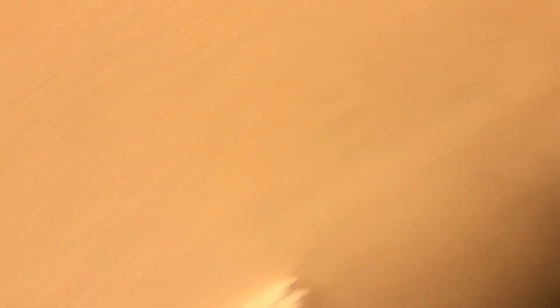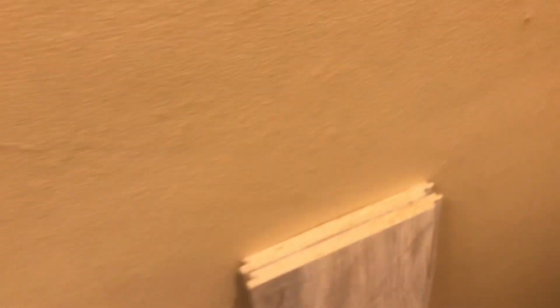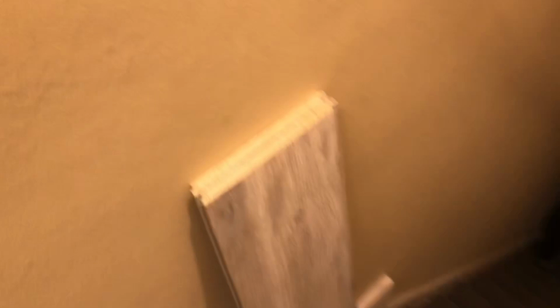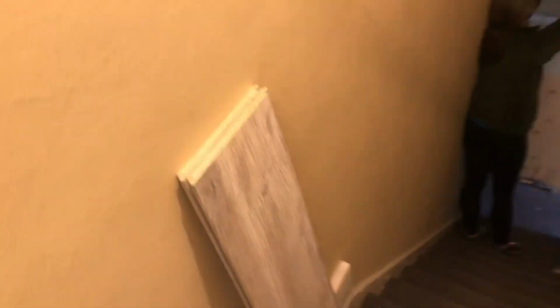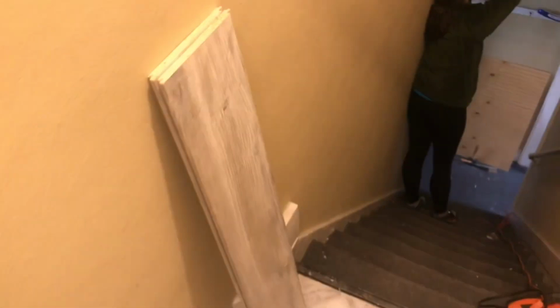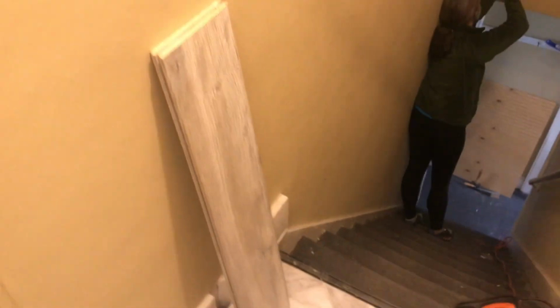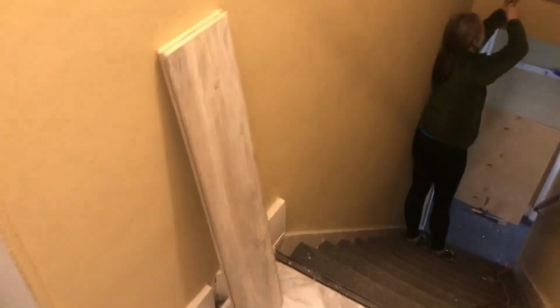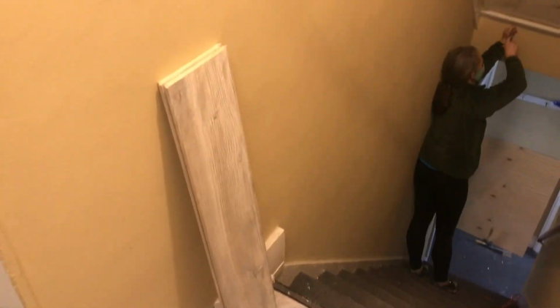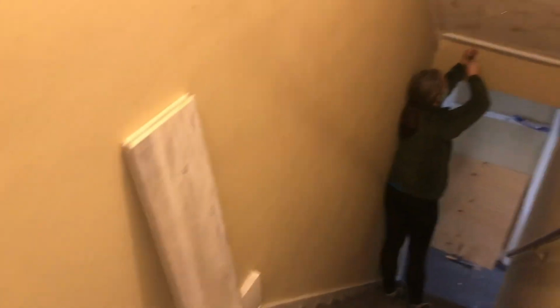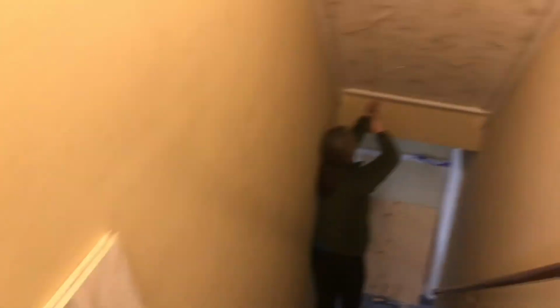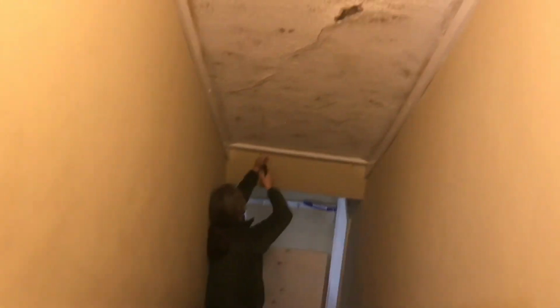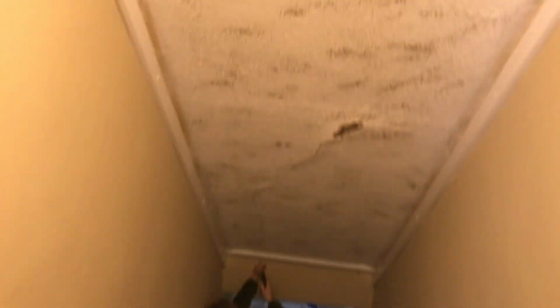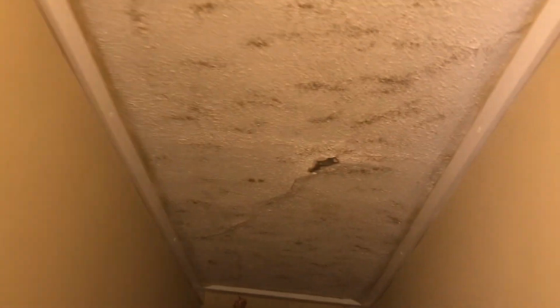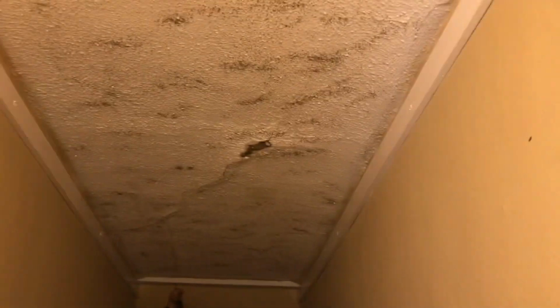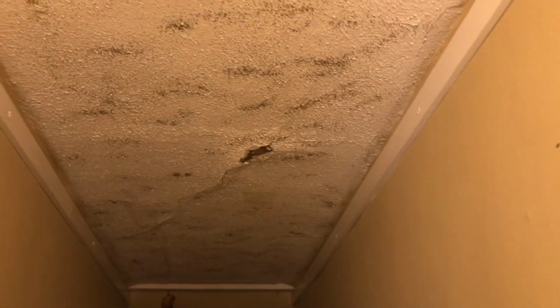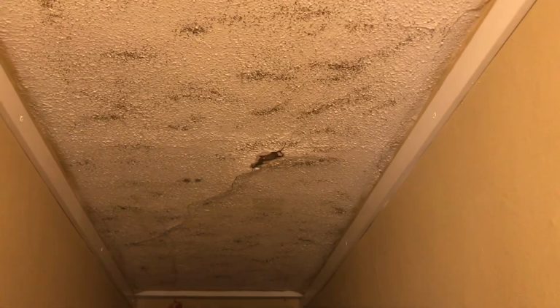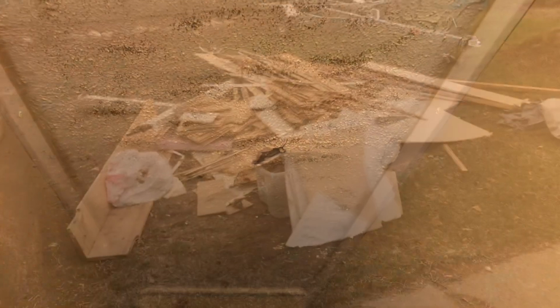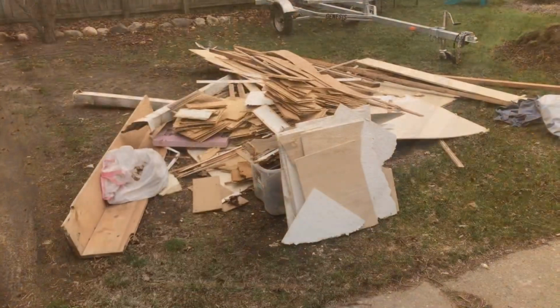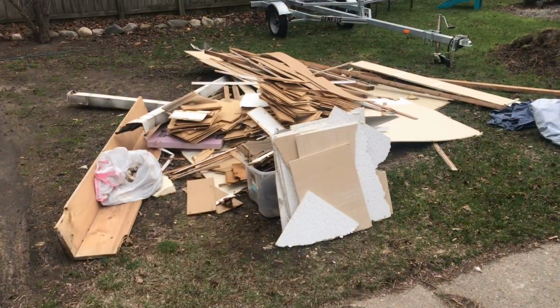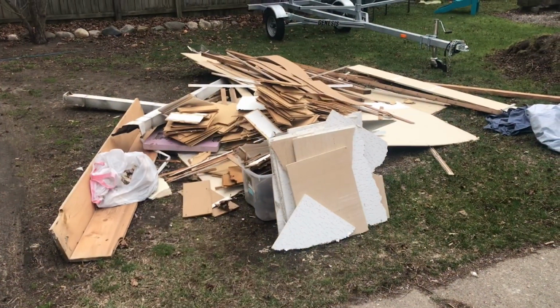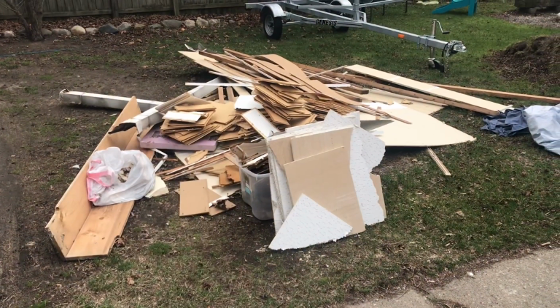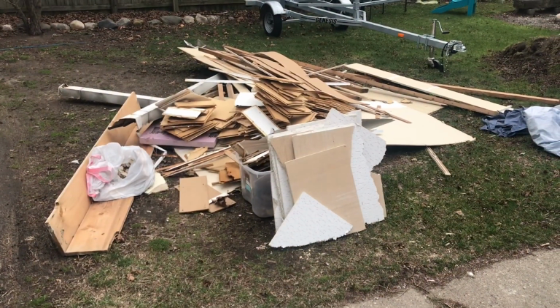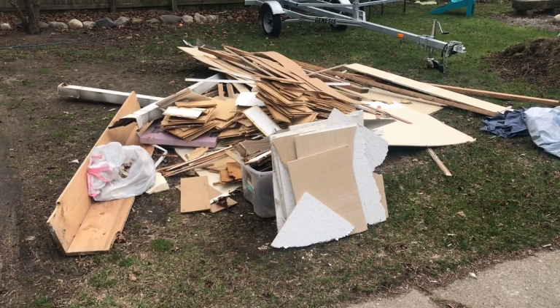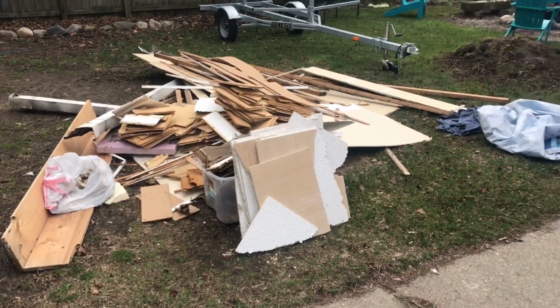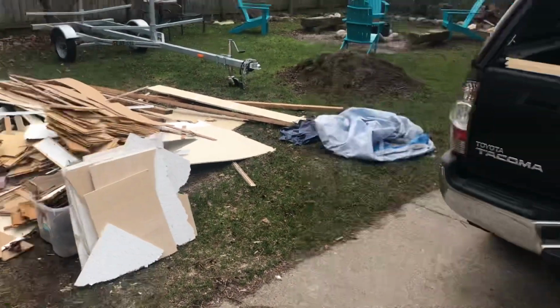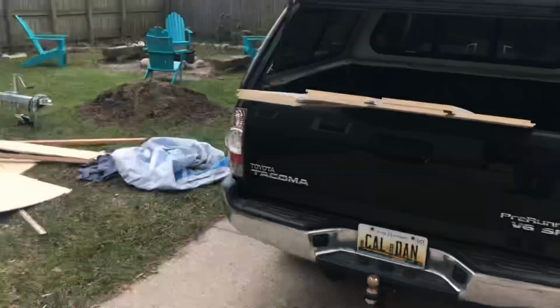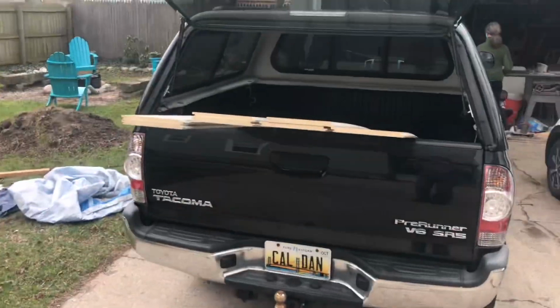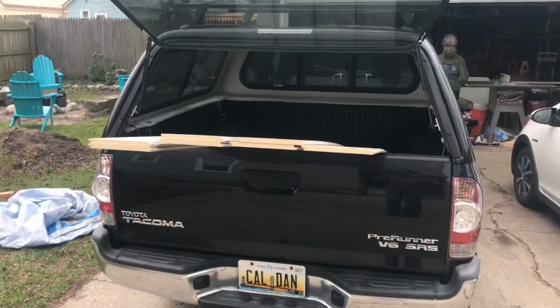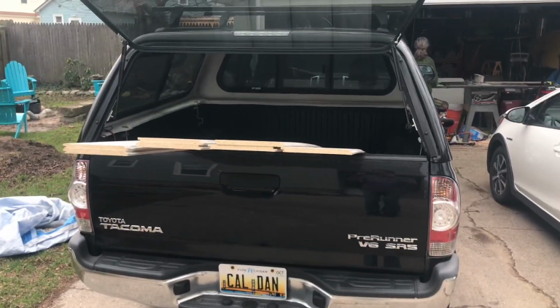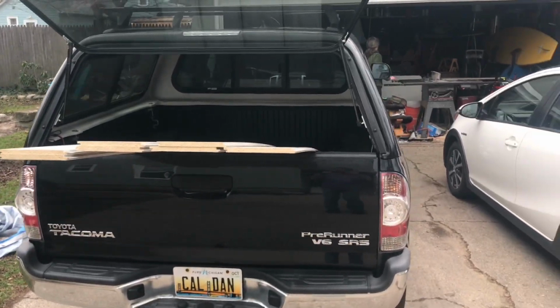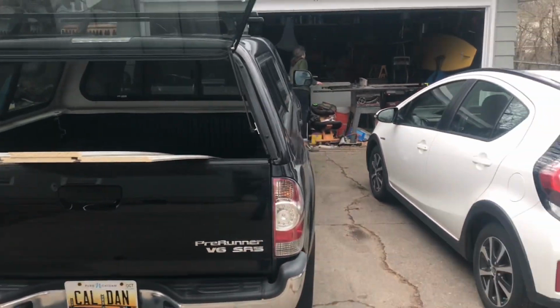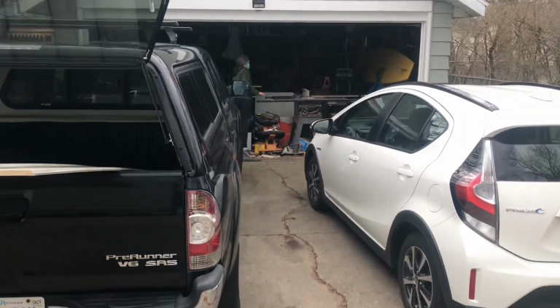We're just going to cut boards and slide them right down and have a new kind of drop ceiling that looks a lot better. This is most of the junk that we've ripped out of the house, along with some lumber from Menards, and Mrs. Lynn at the table saw.